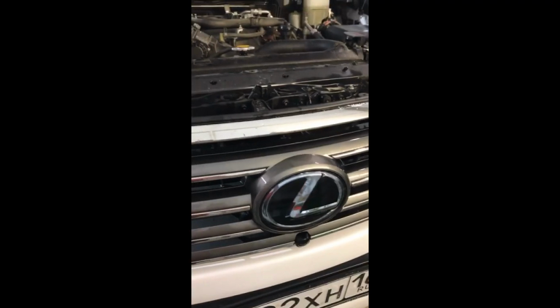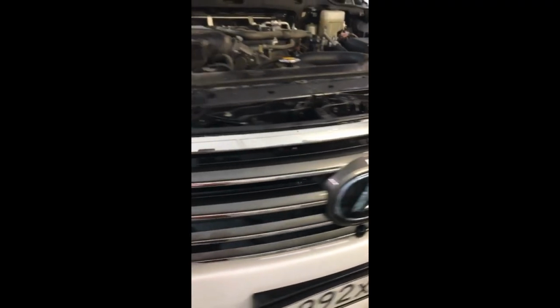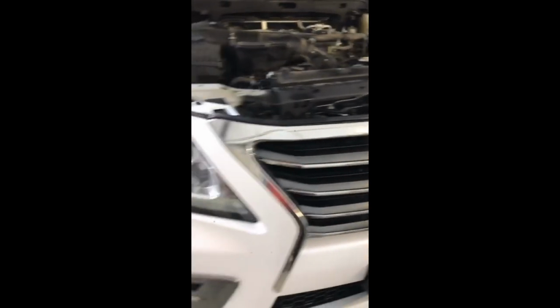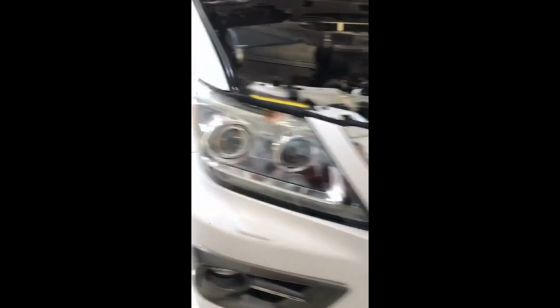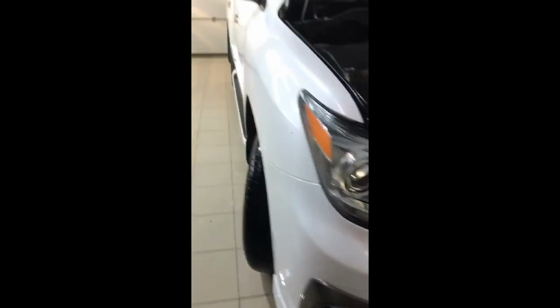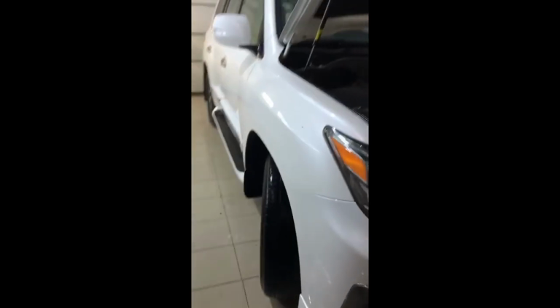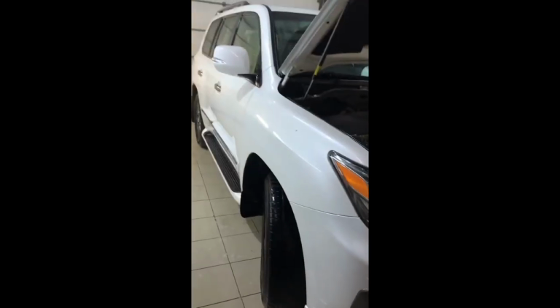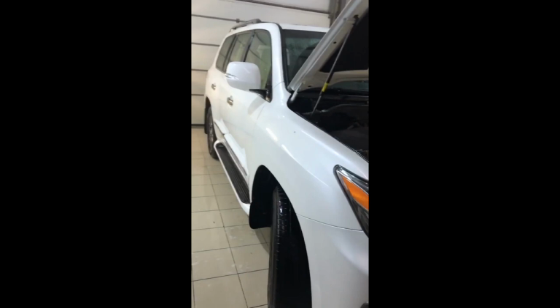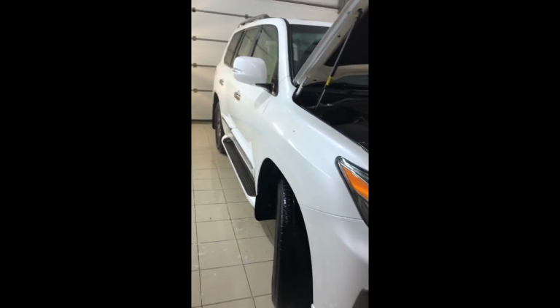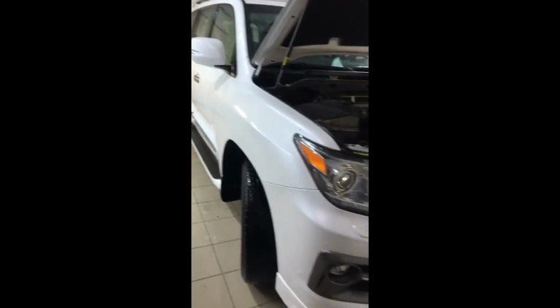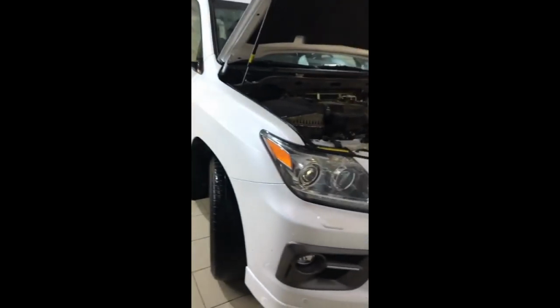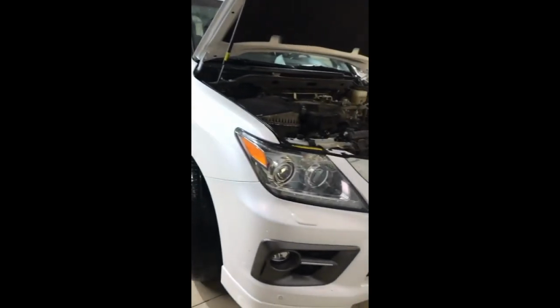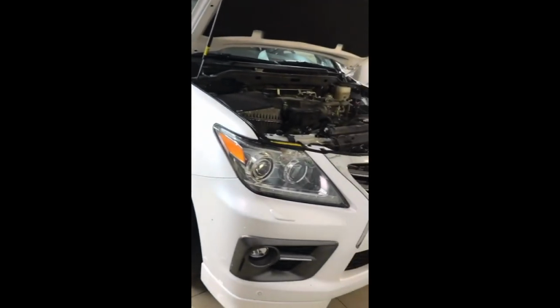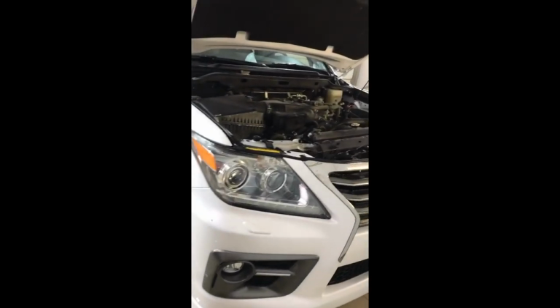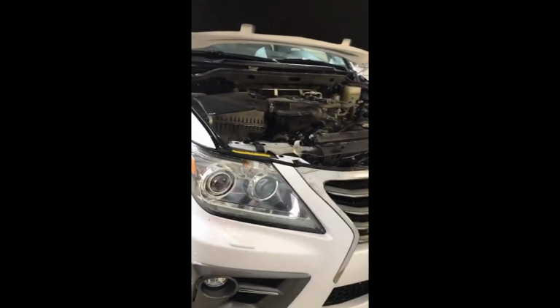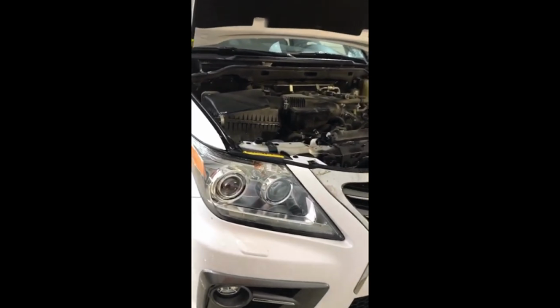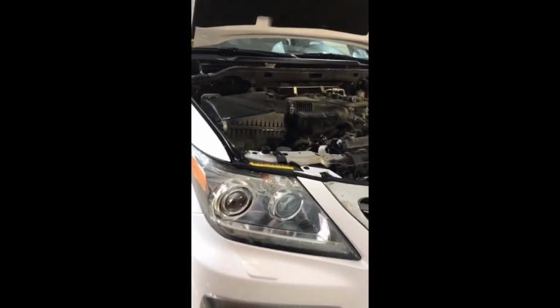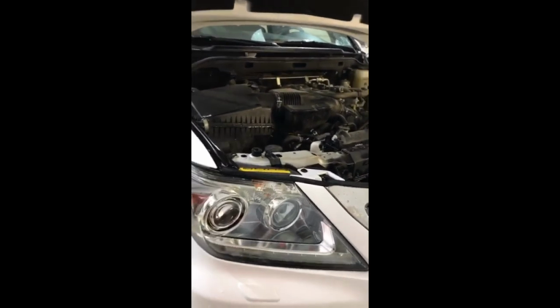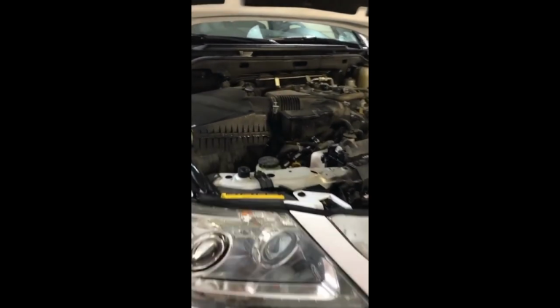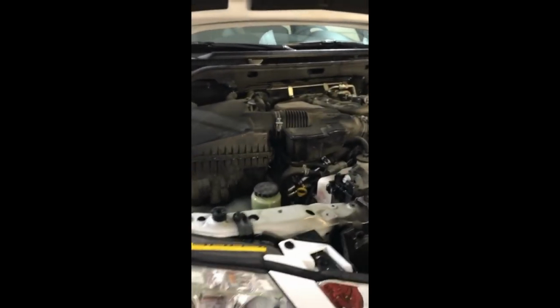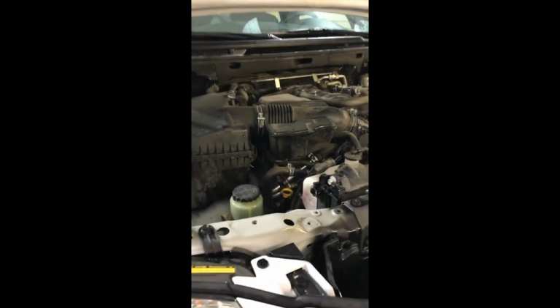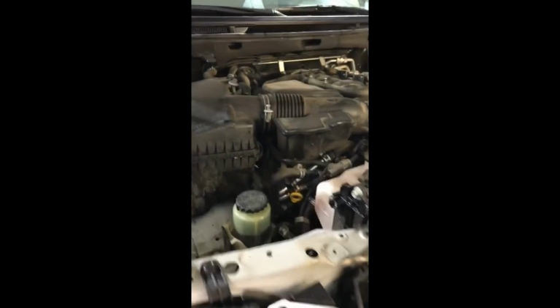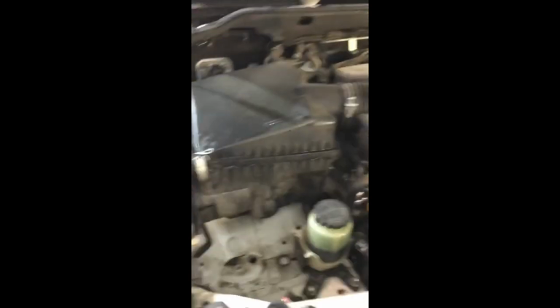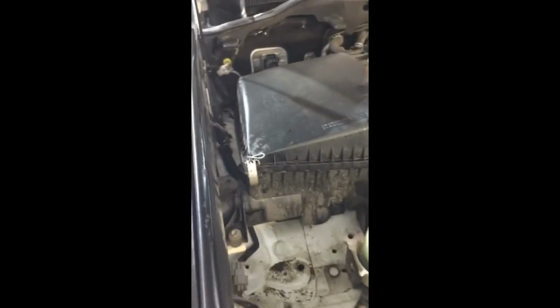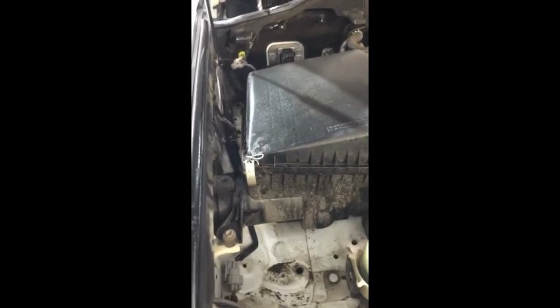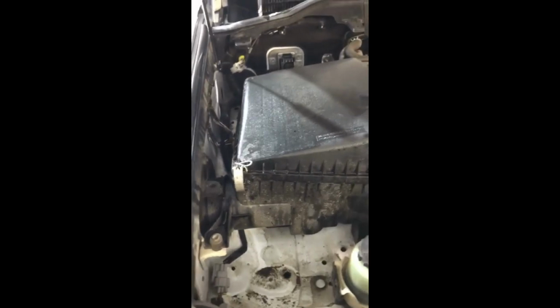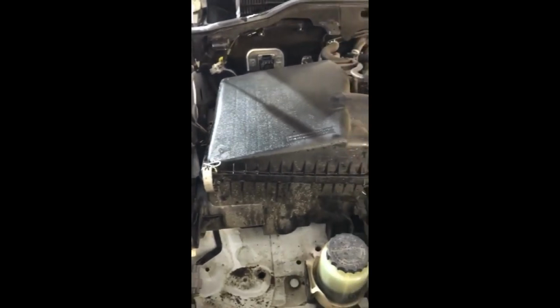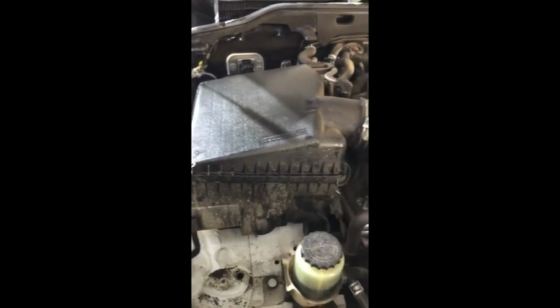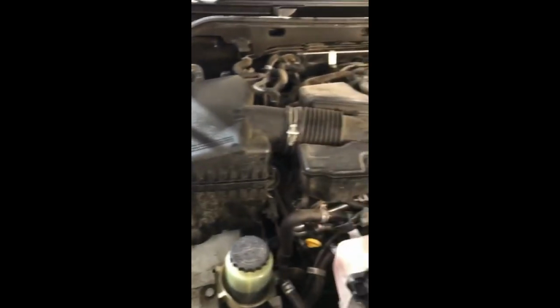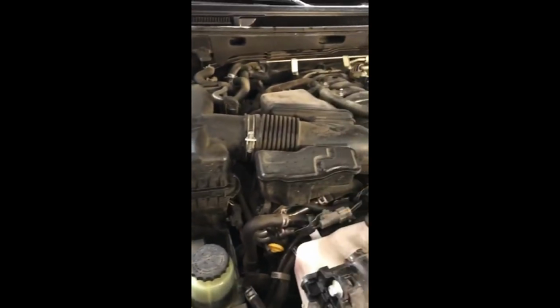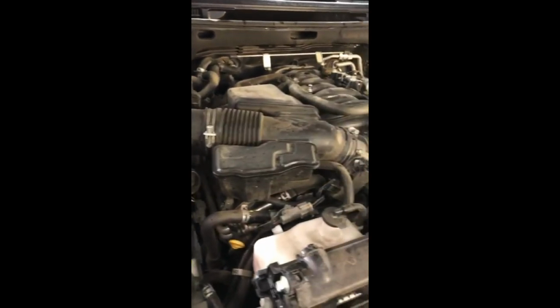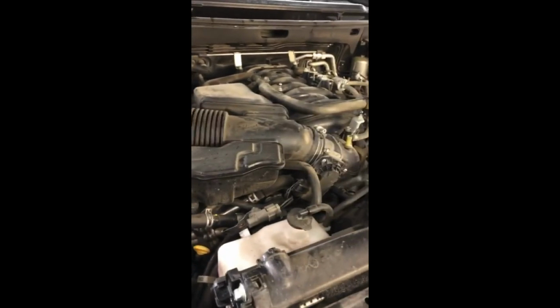Добрый день. Такой отличный LX570 приехал к нам сегодня на химчистку моторного отсека. Защитные все пластики и экраны были уже сняты.